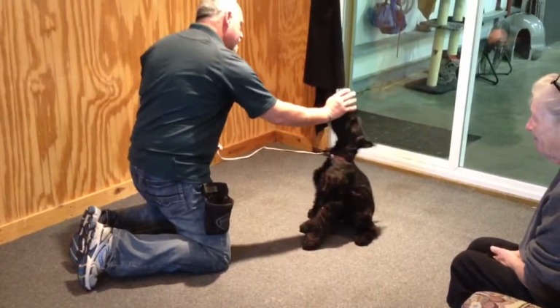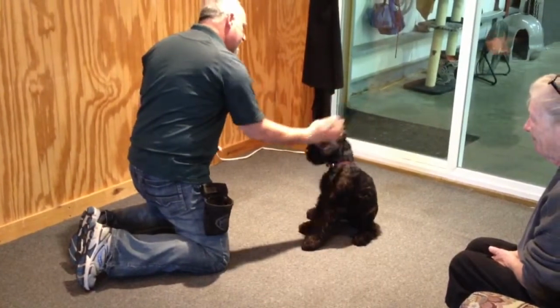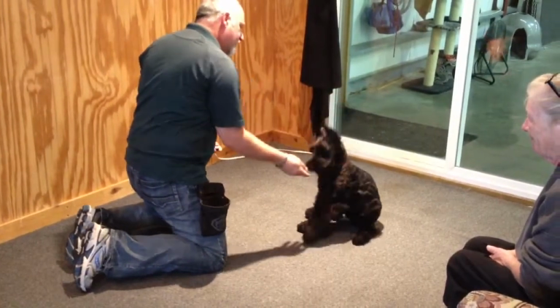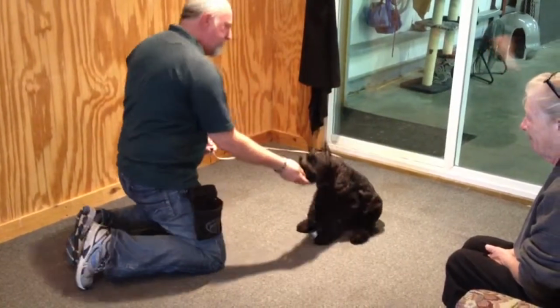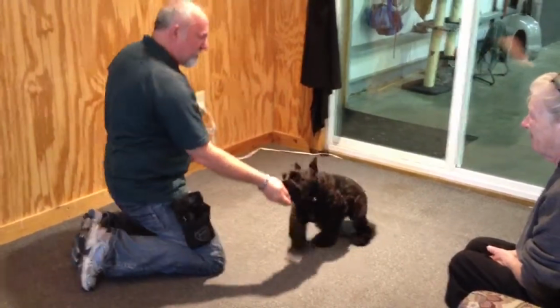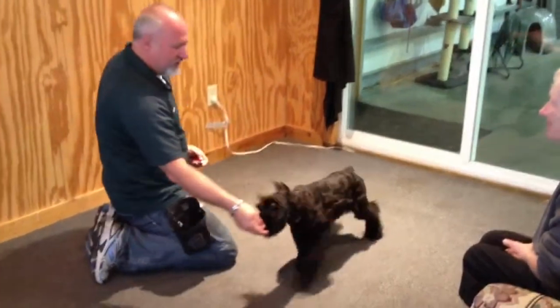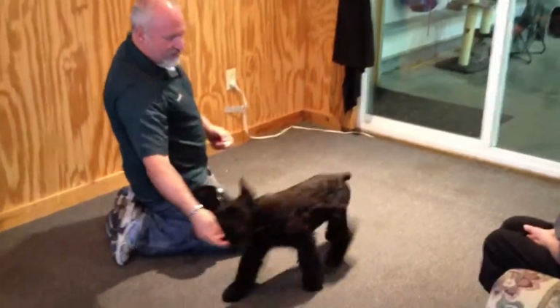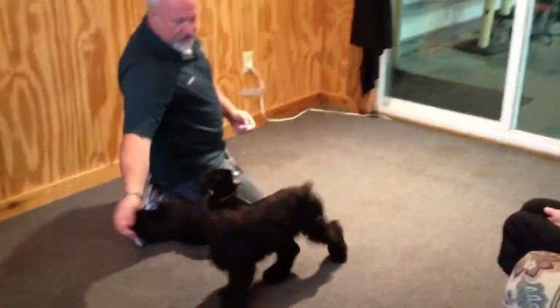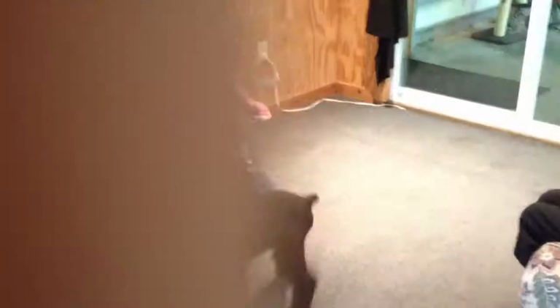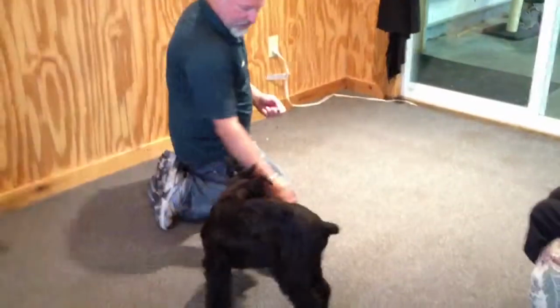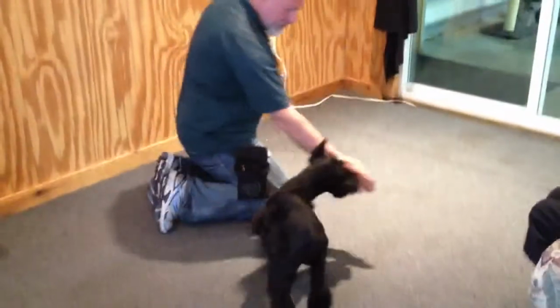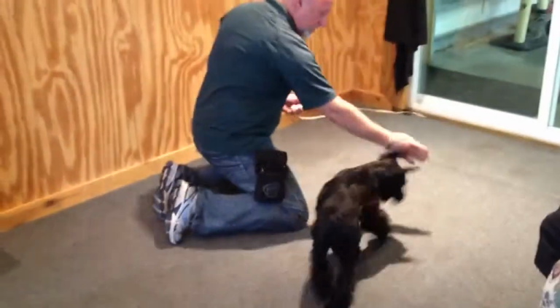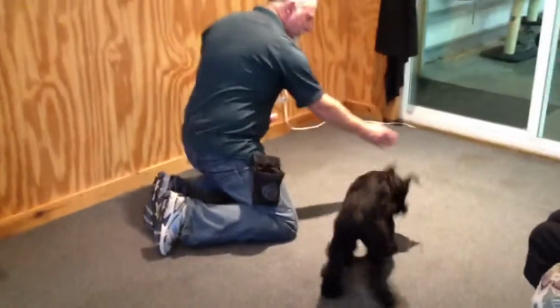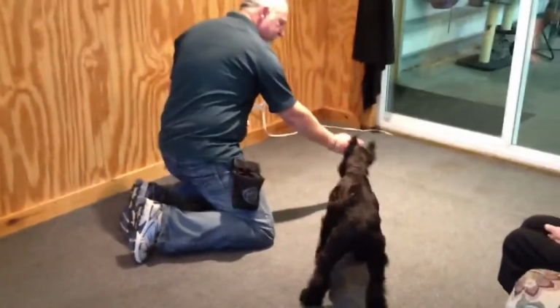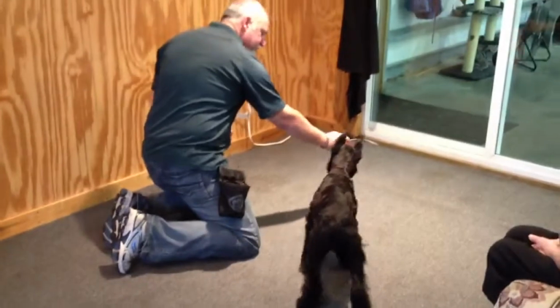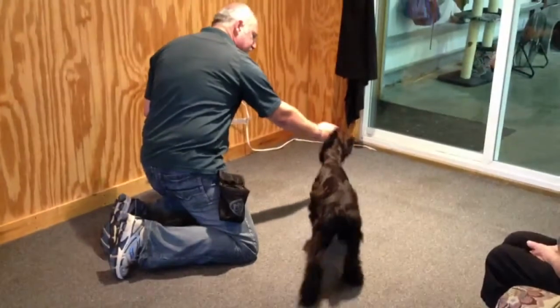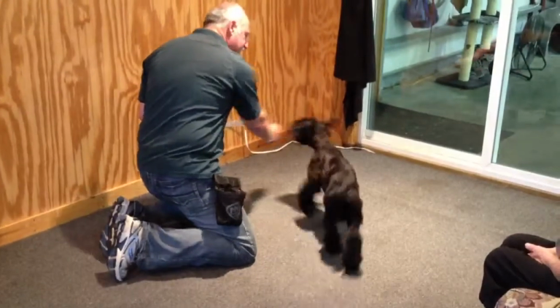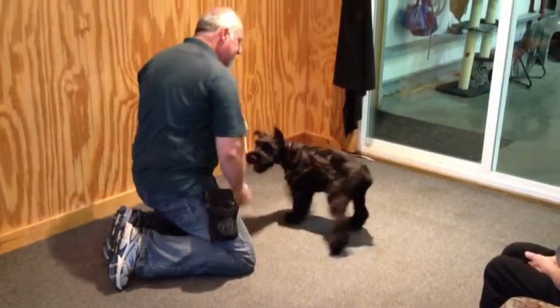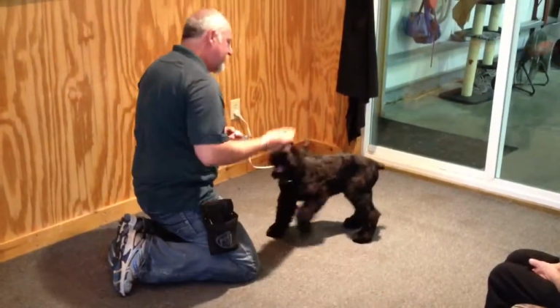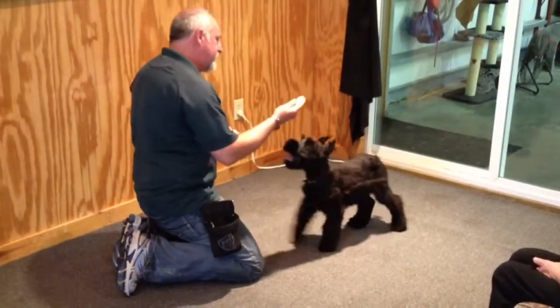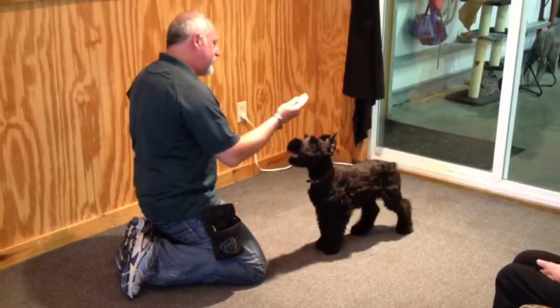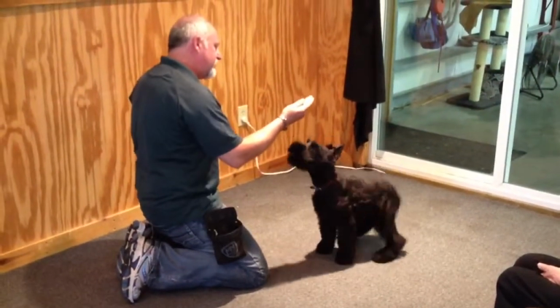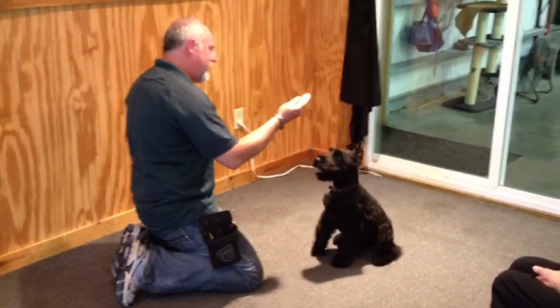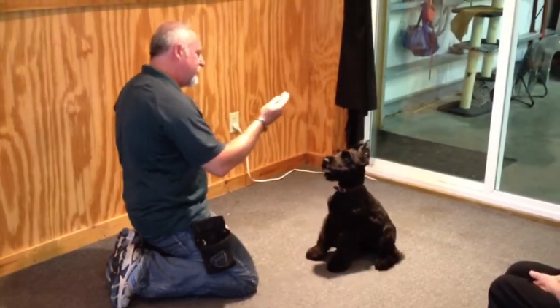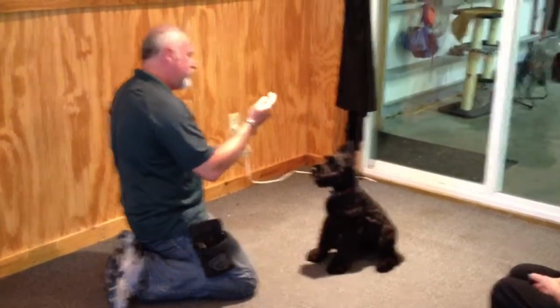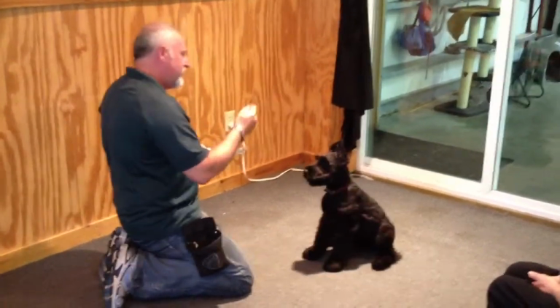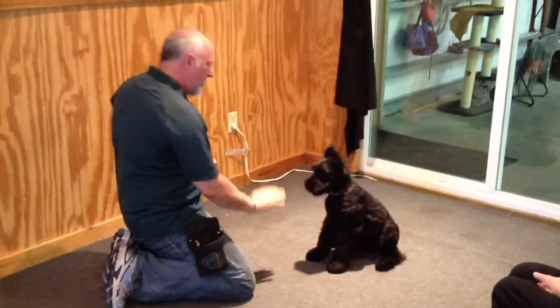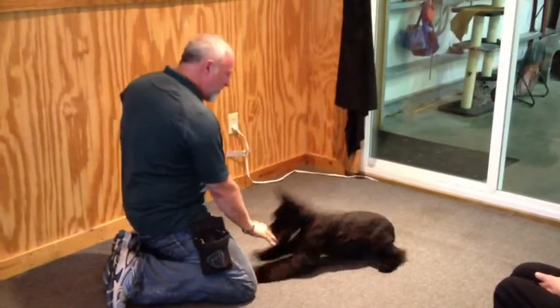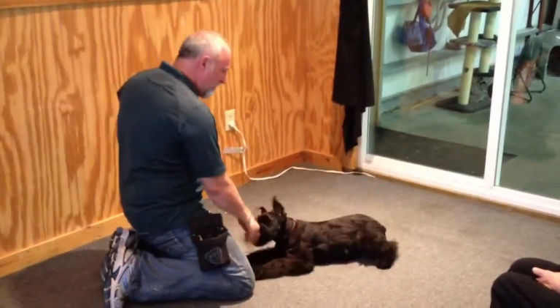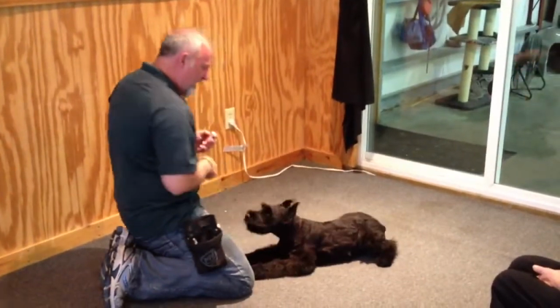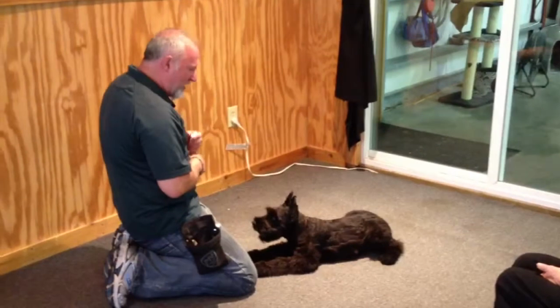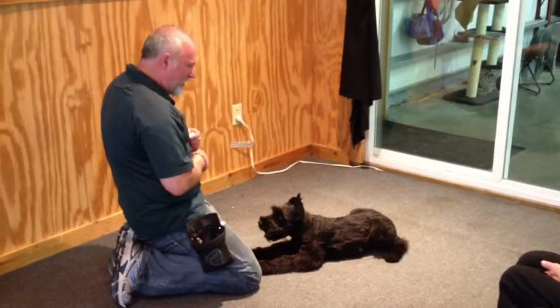Like all of our puppies, we teach a lot of behaviors quickly. The more behaviors we can teach, the easier it is to teach the next behavior. They learn how to learn.